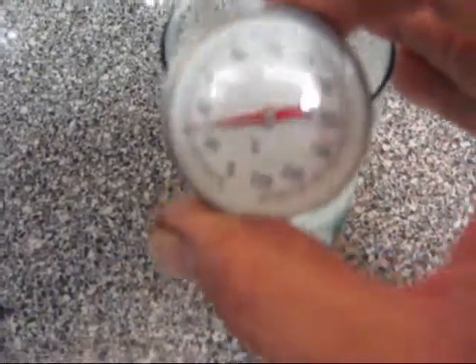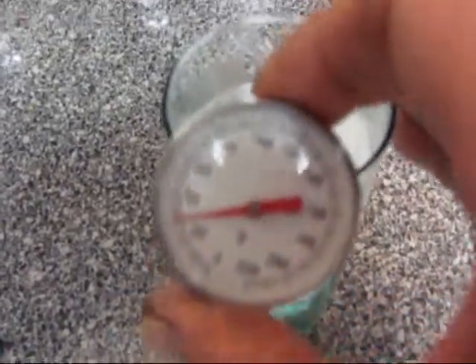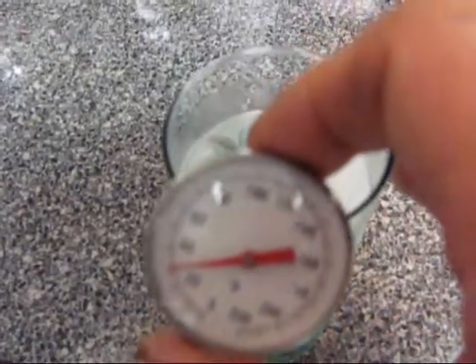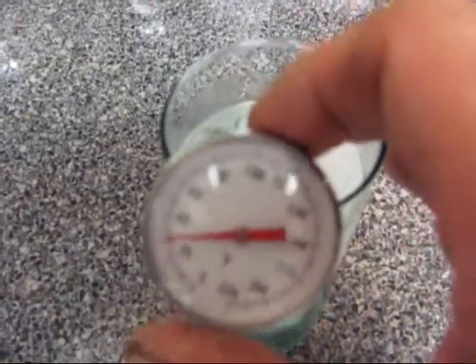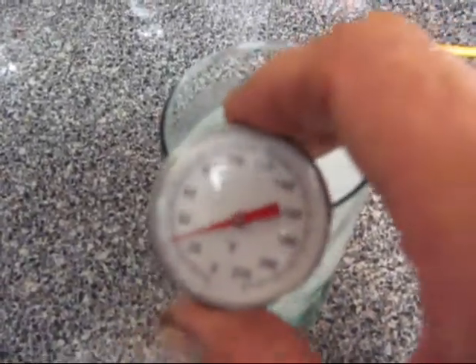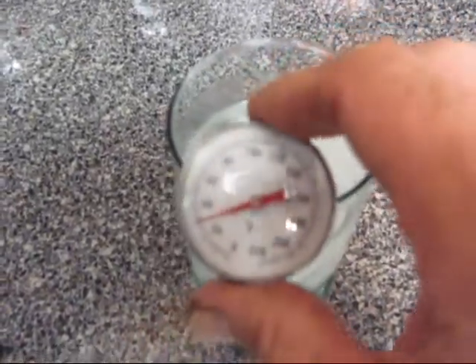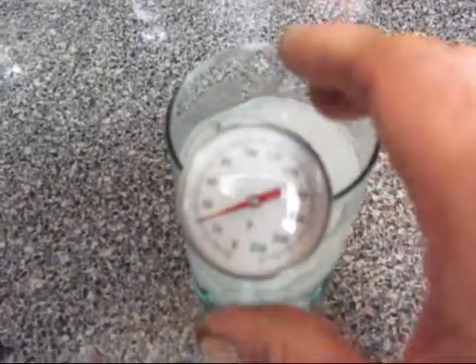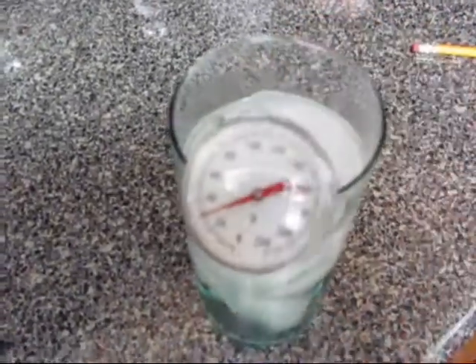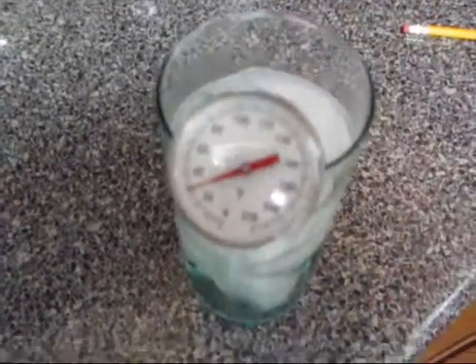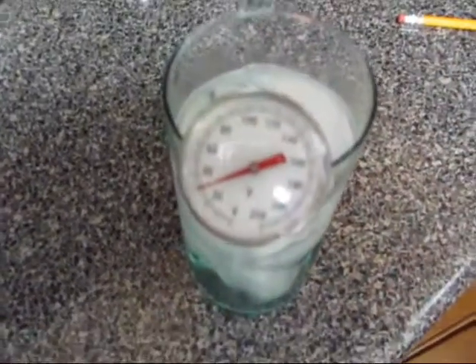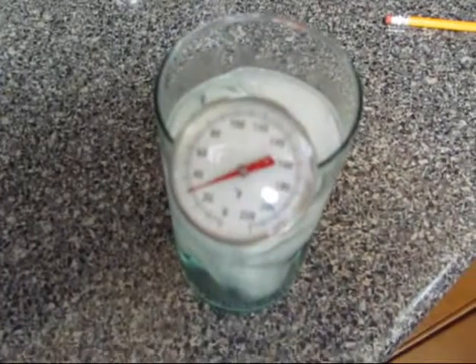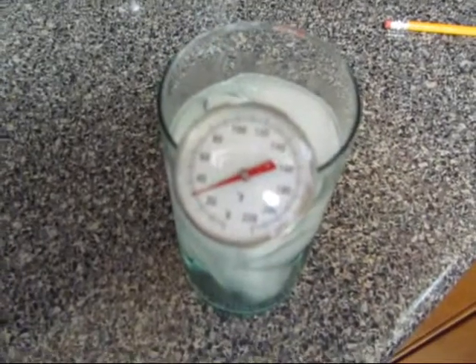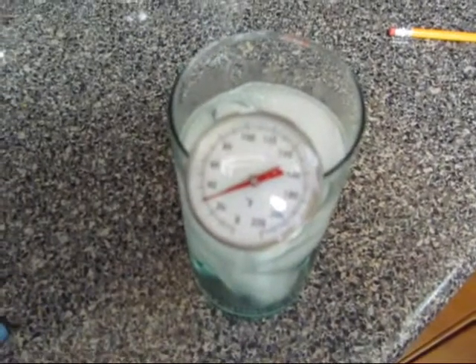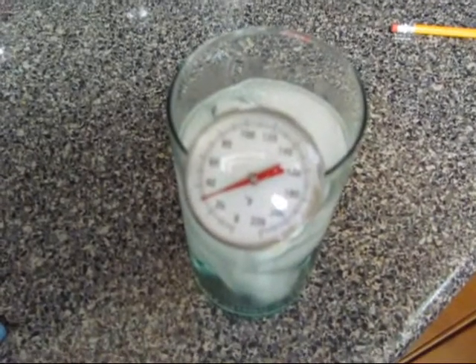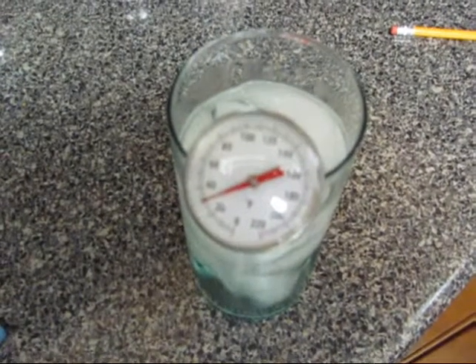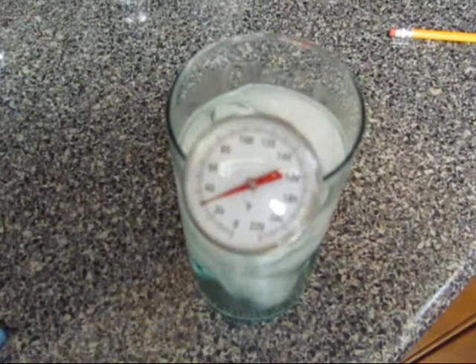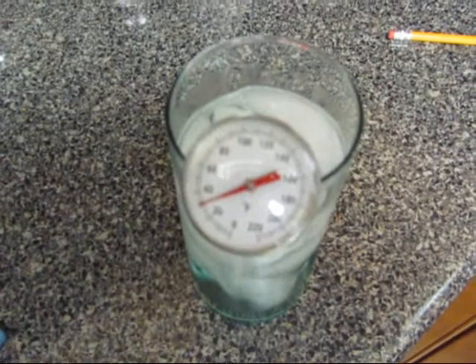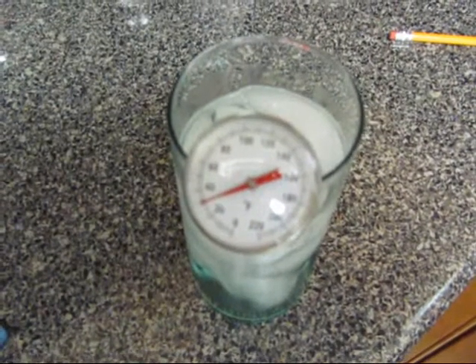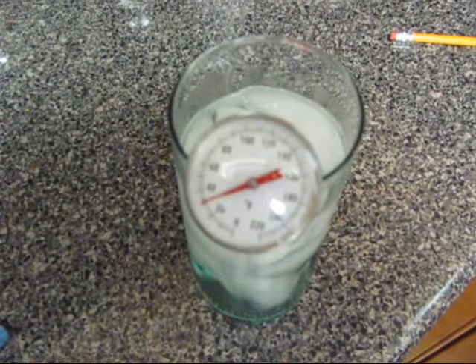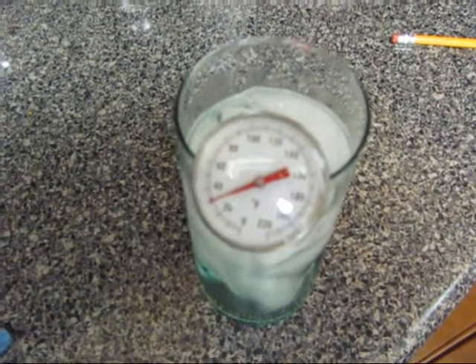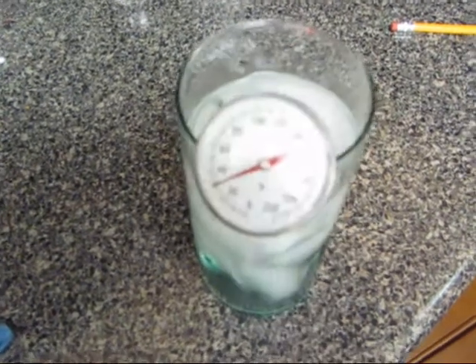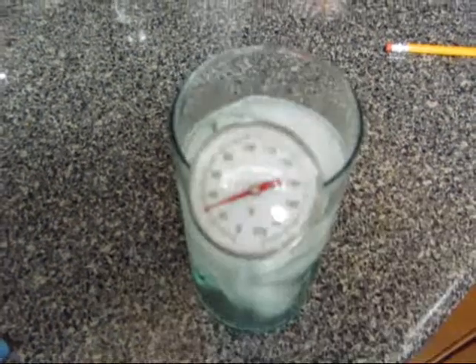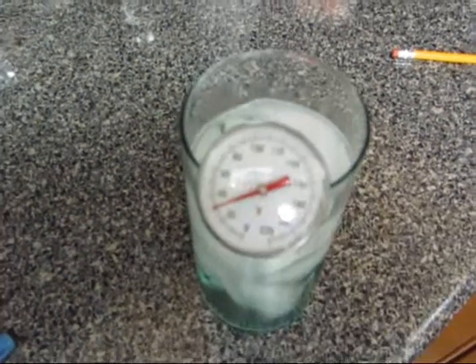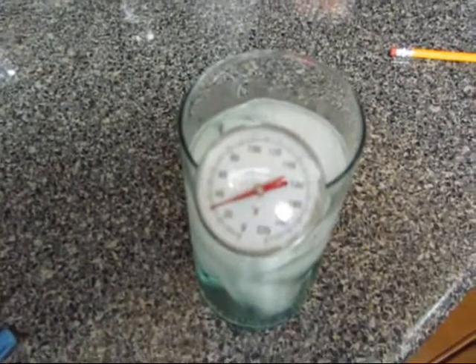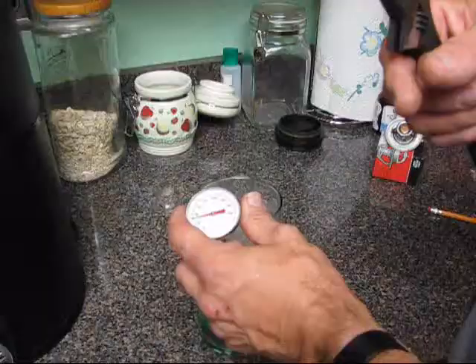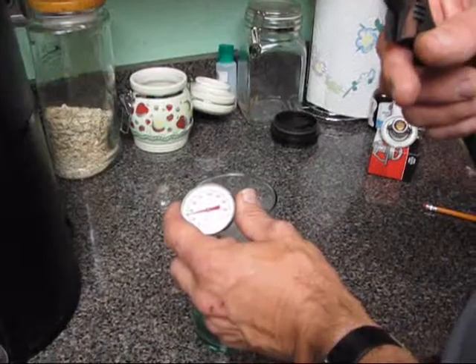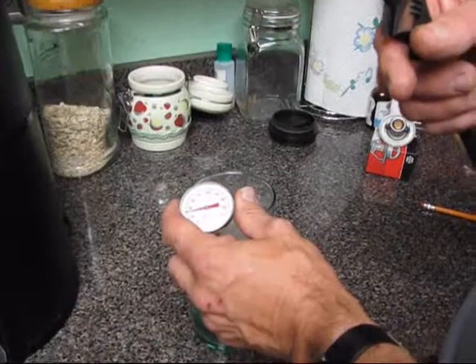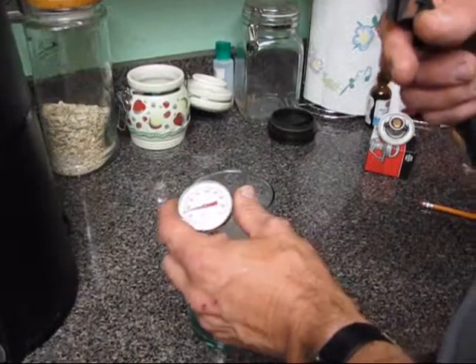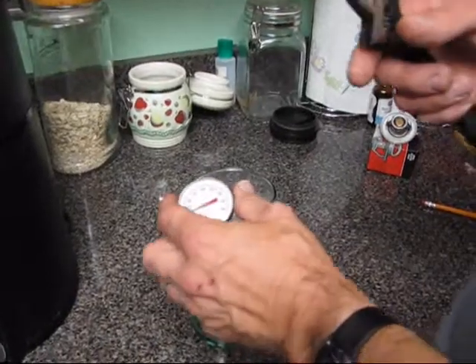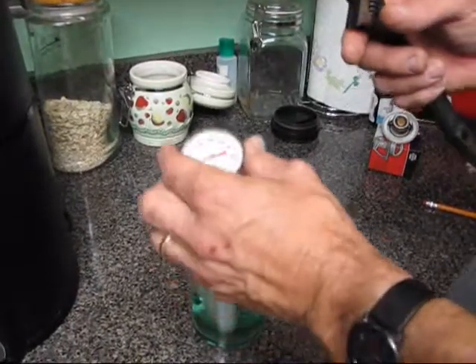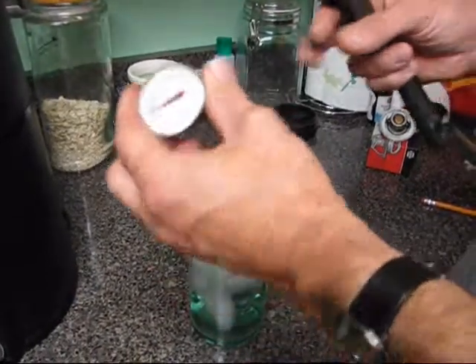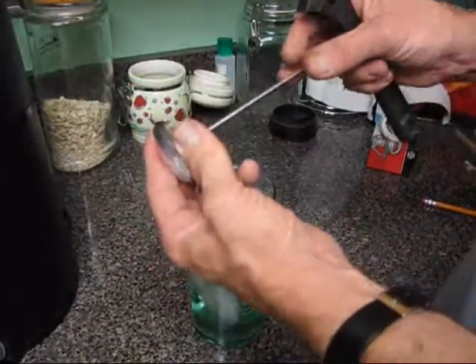This one's right about at 32. I'm sorry it's so fuzzy, but I can't get my camera to clear up those real close shots. But anyway, this one is at 32, but I'm going to show you how you adjust it anyway.